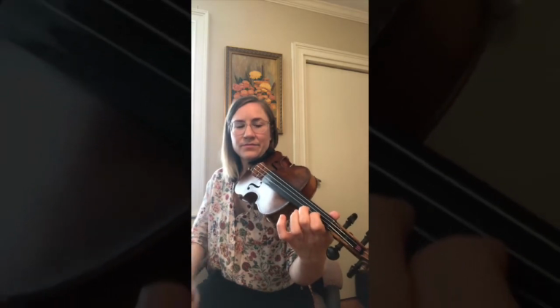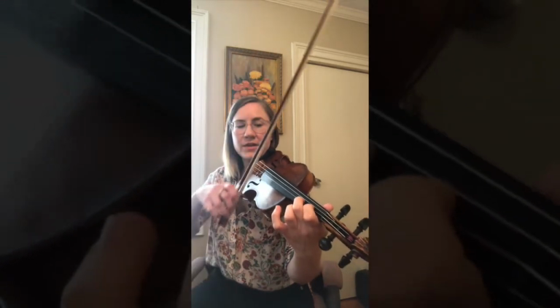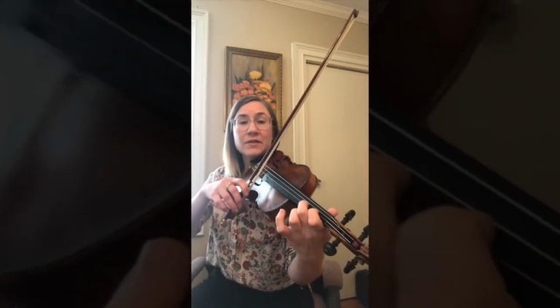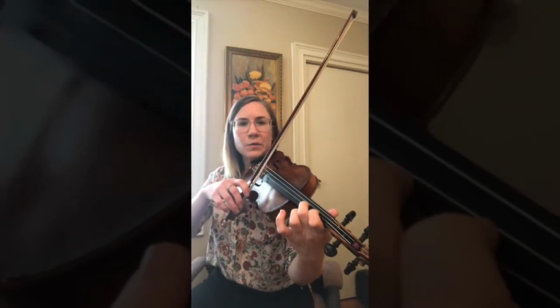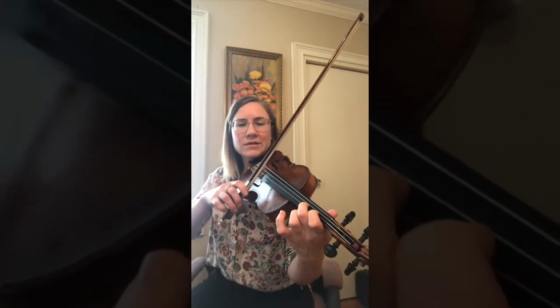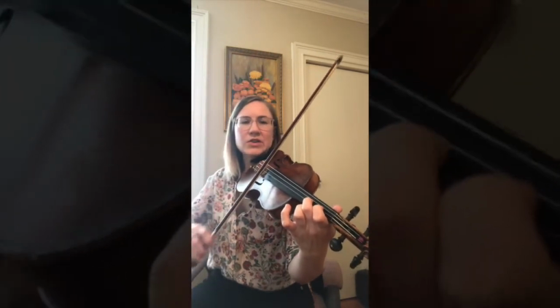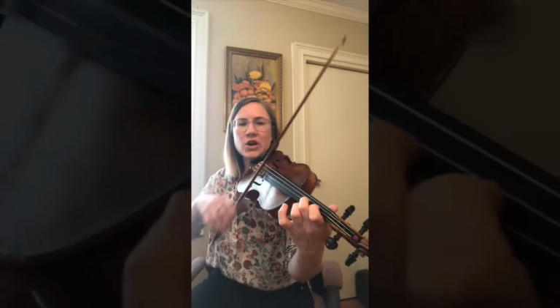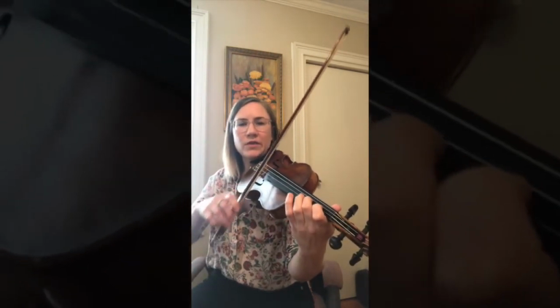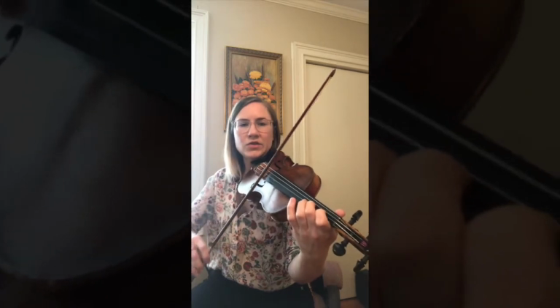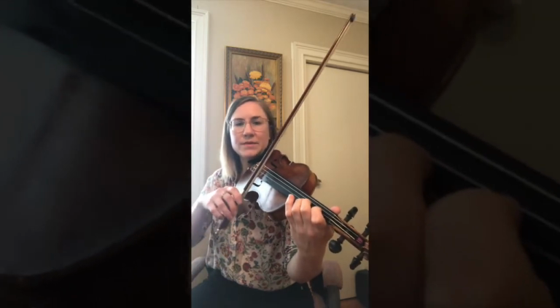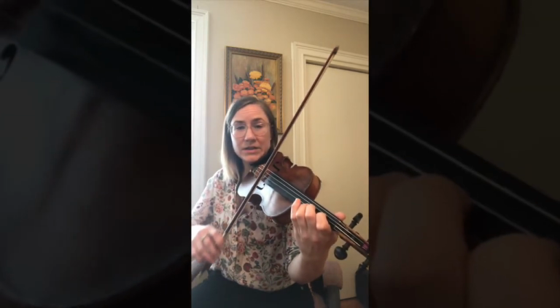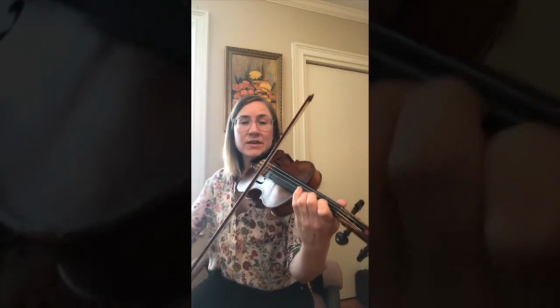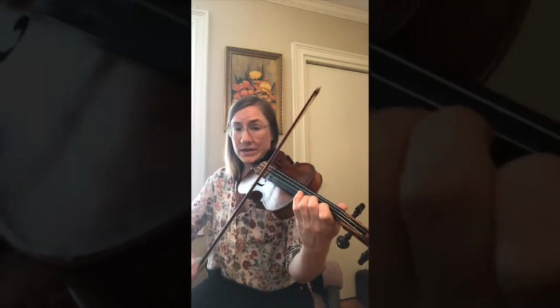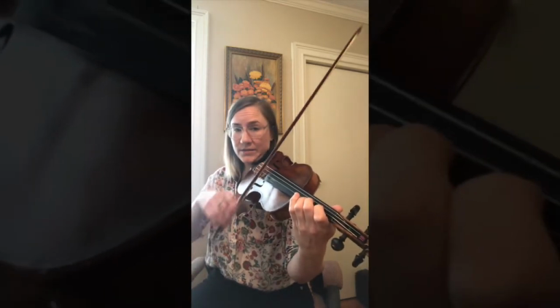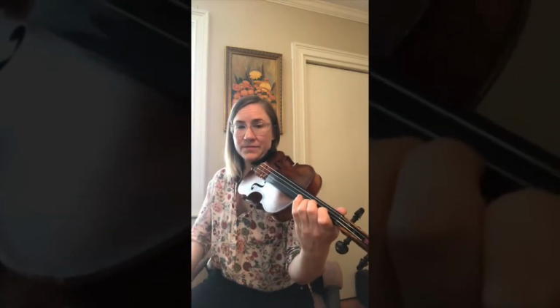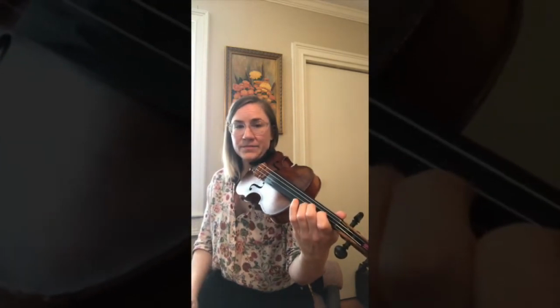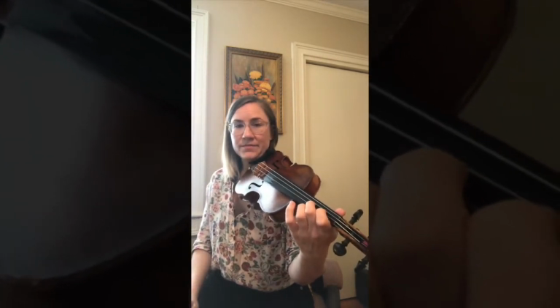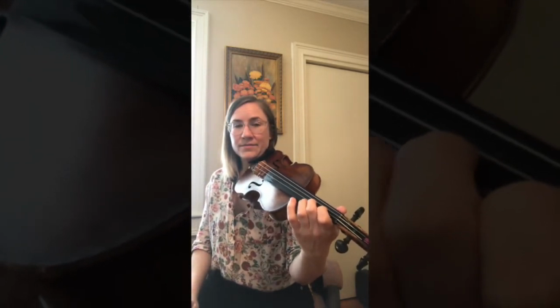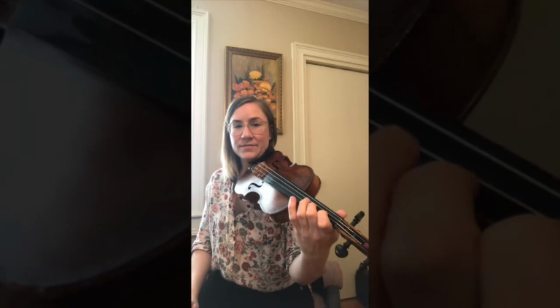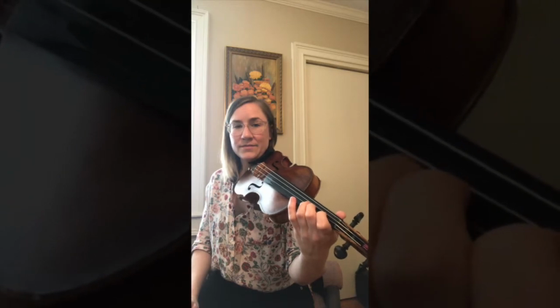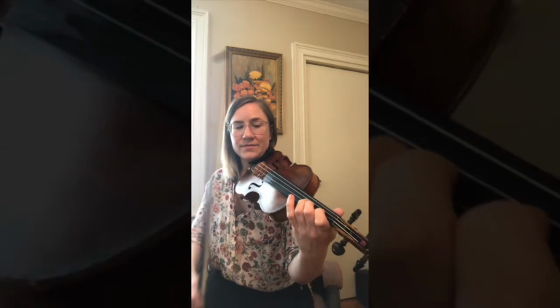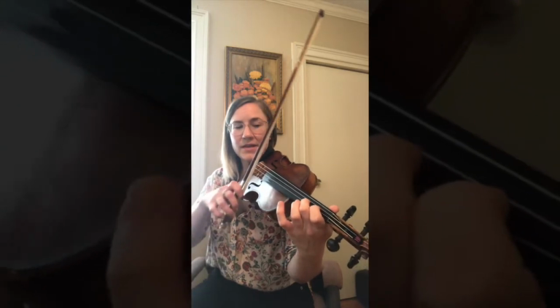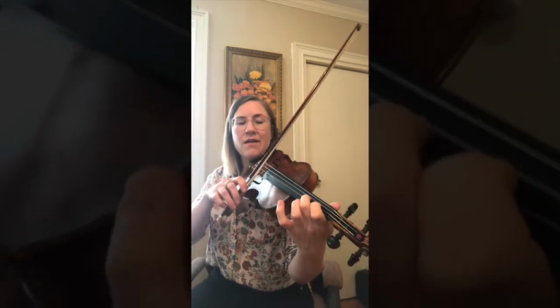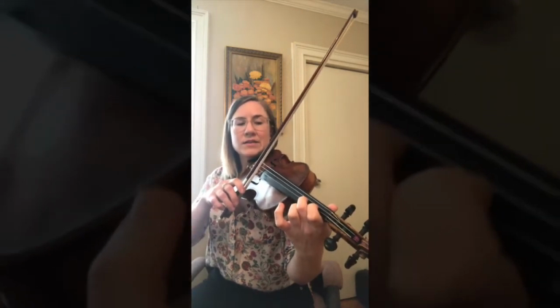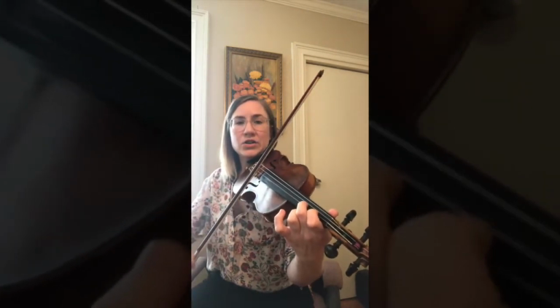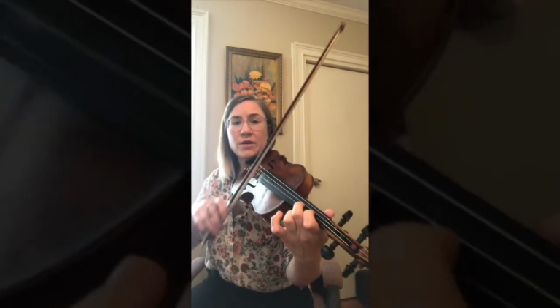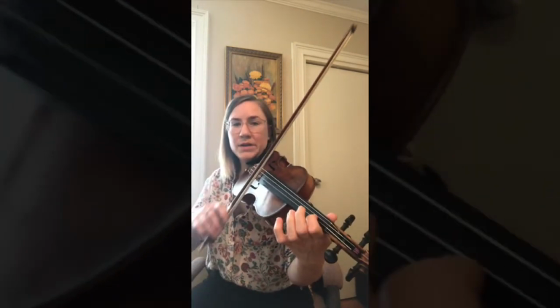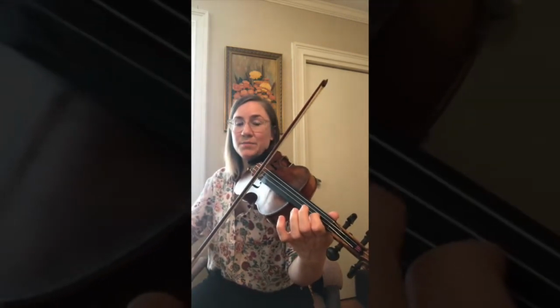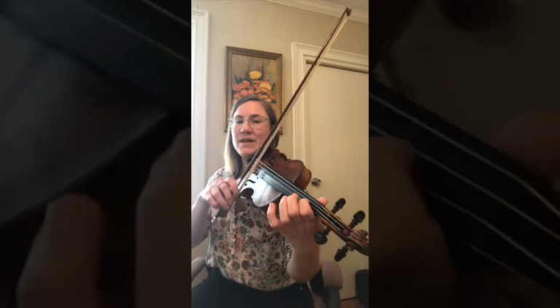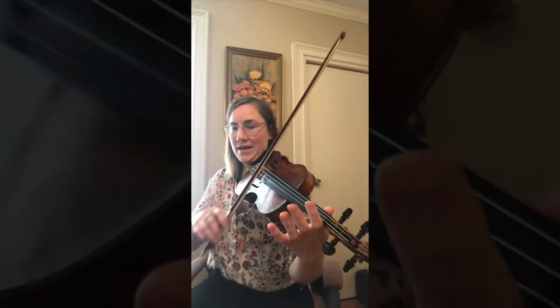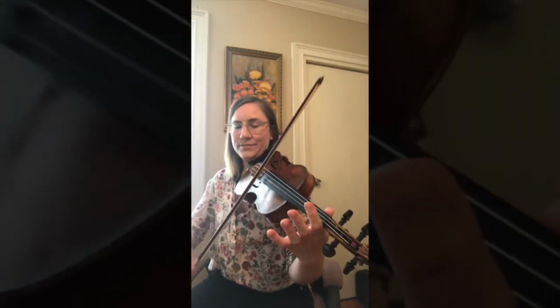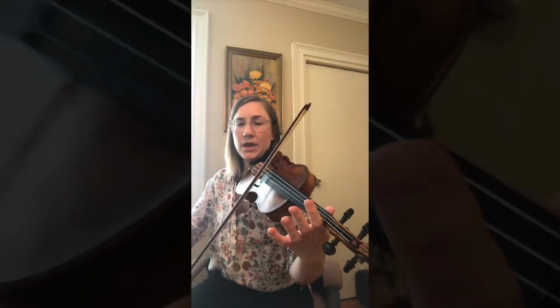Then it goes back to the first one: C sharp, C sharp, D, D. Then C sharp, B, B, A, A.